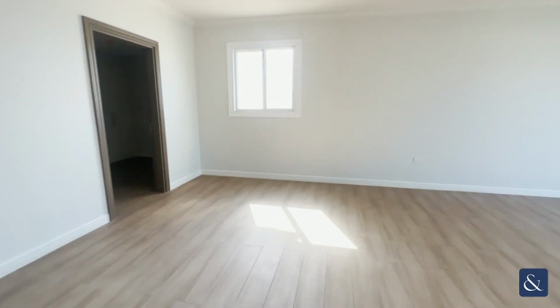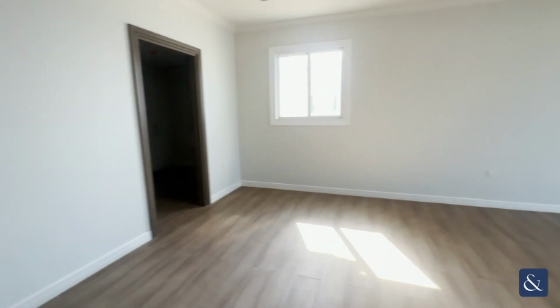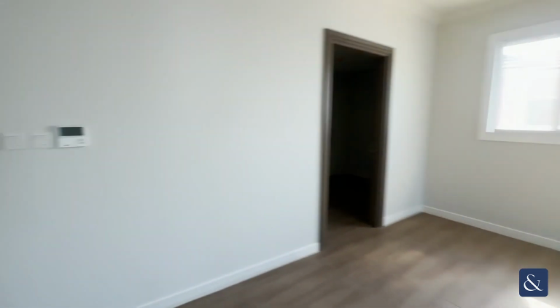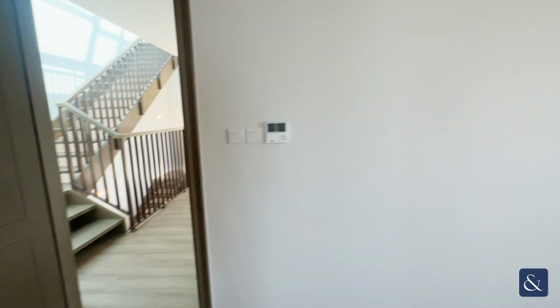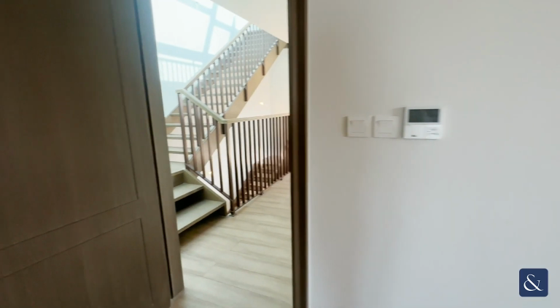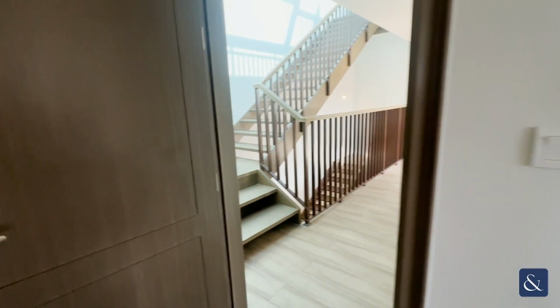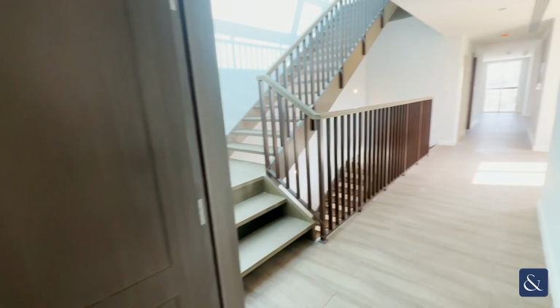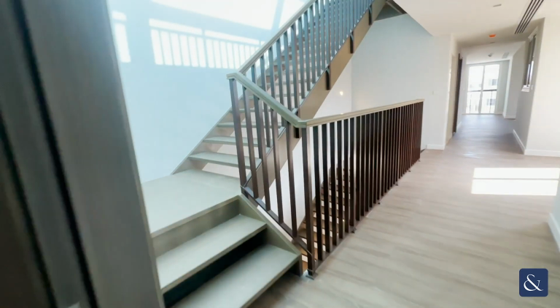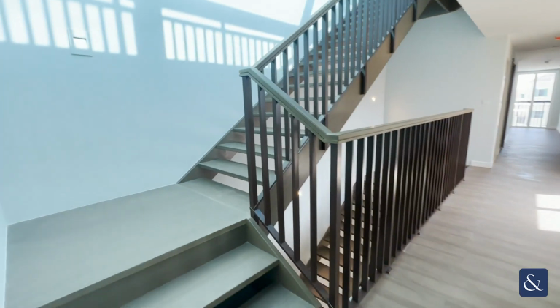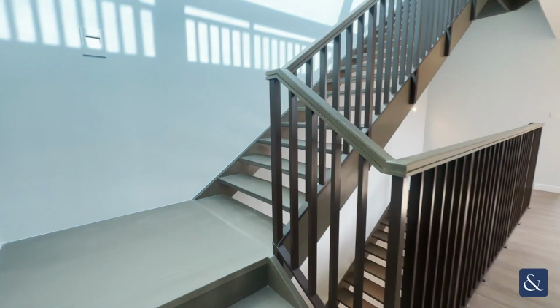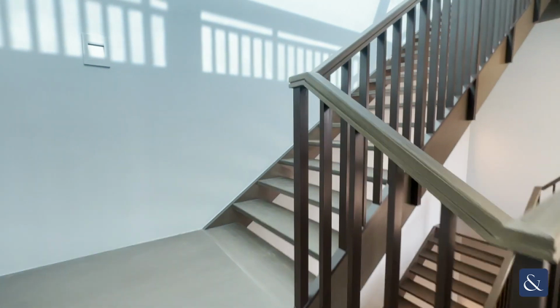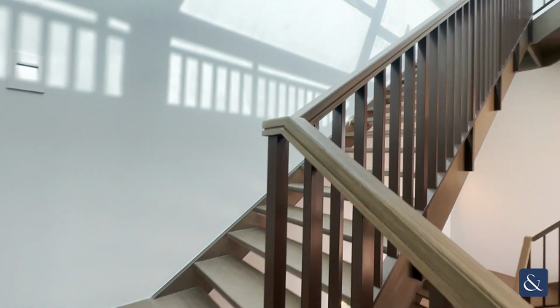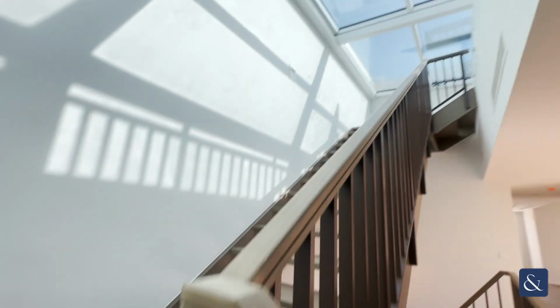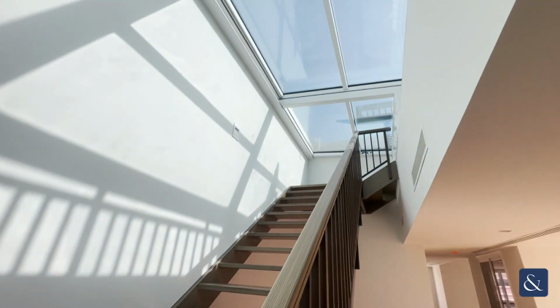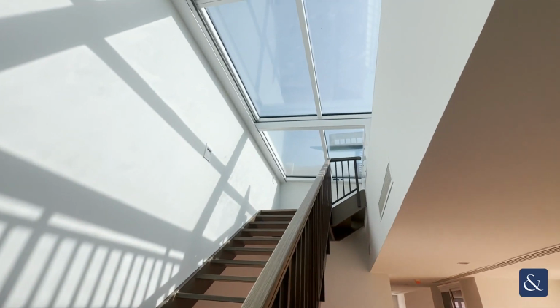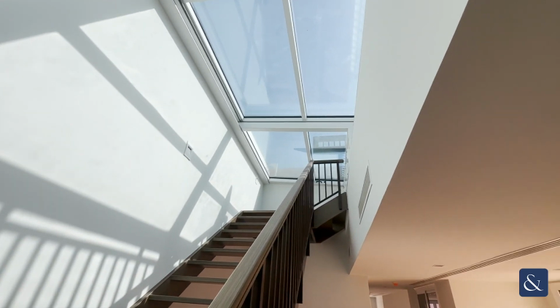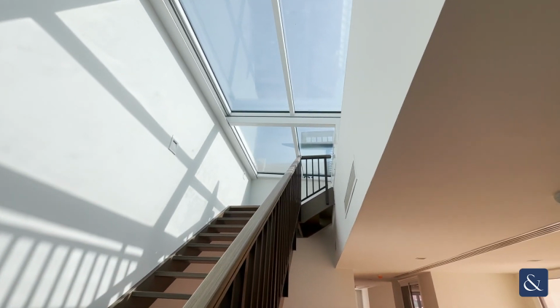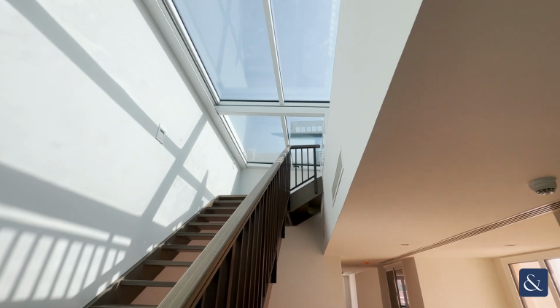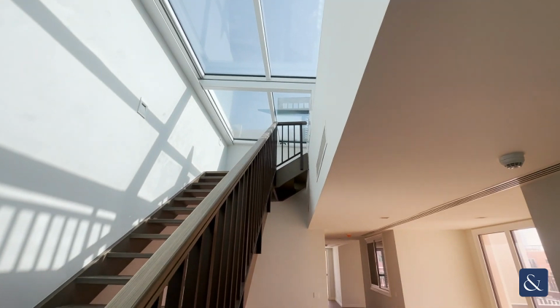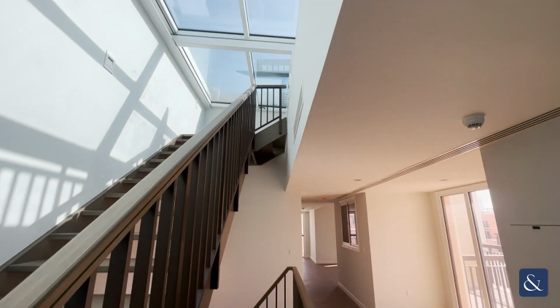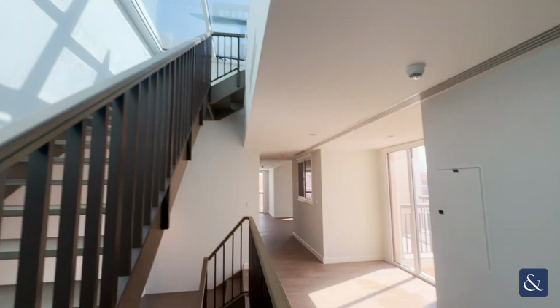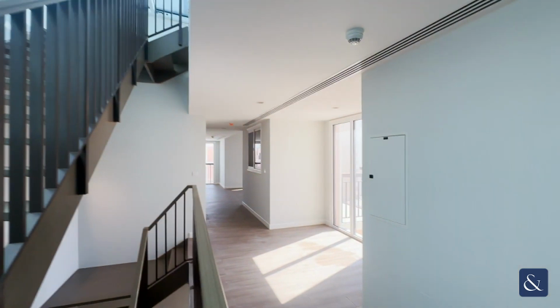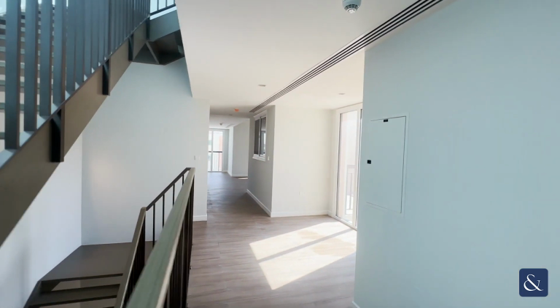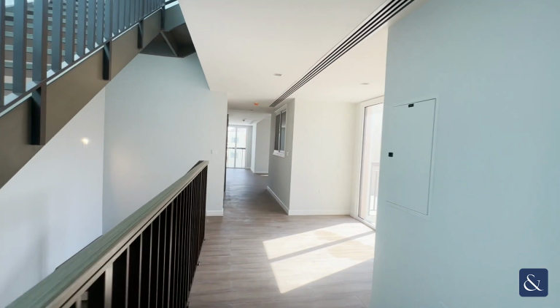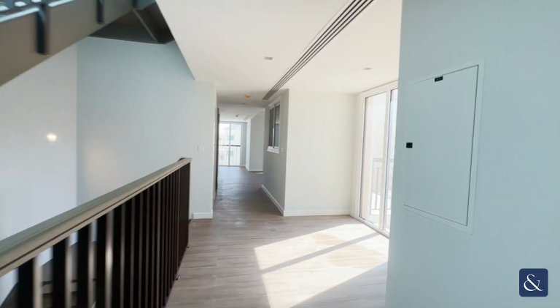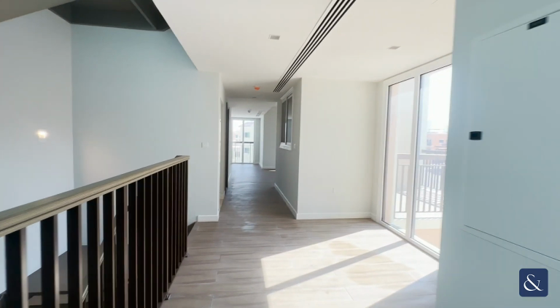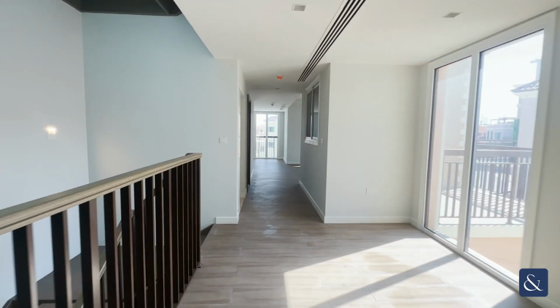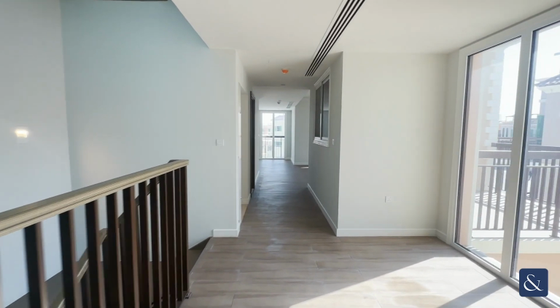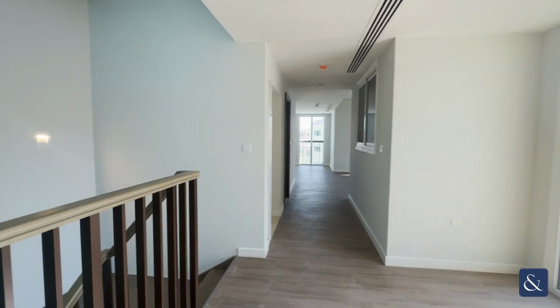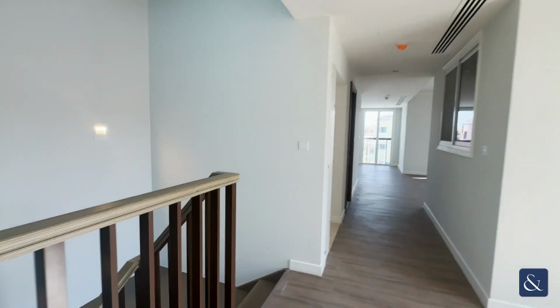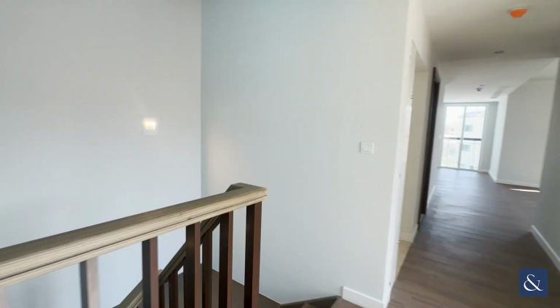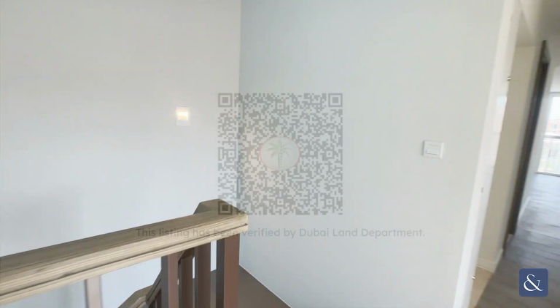This property also comes with a really large terrace, with a full open balcony and ocean views. If you'd like to come and see the apartment, please contact Sarah at Allsop and Allsop.